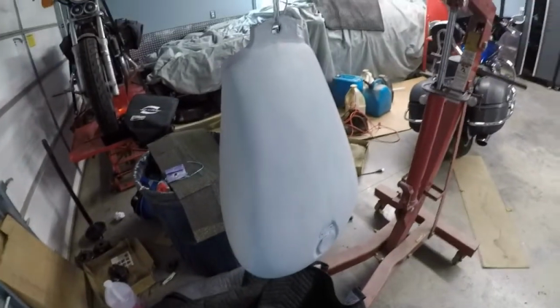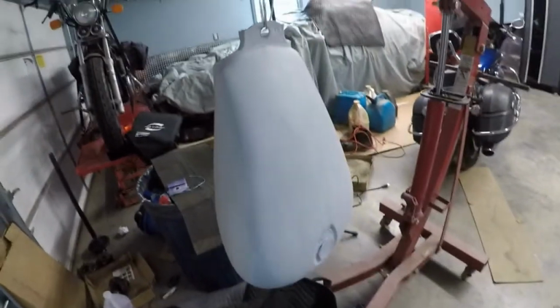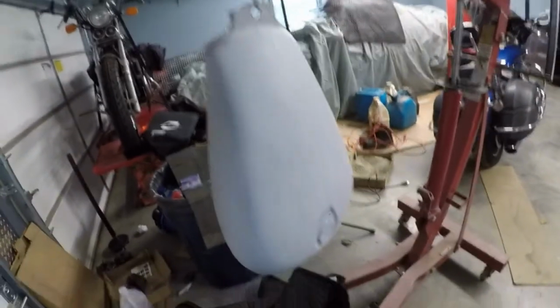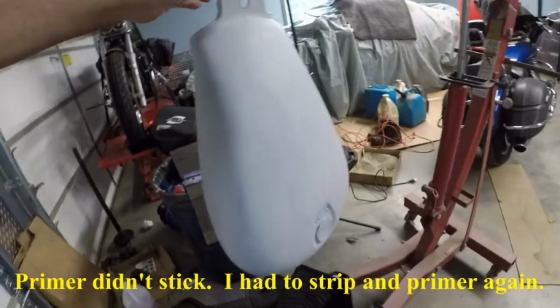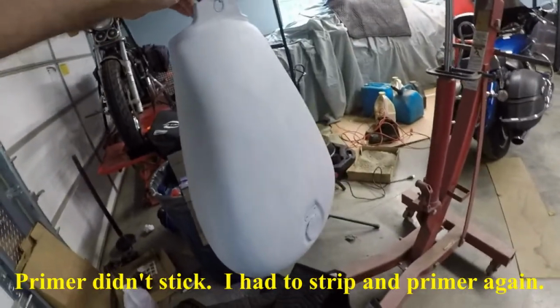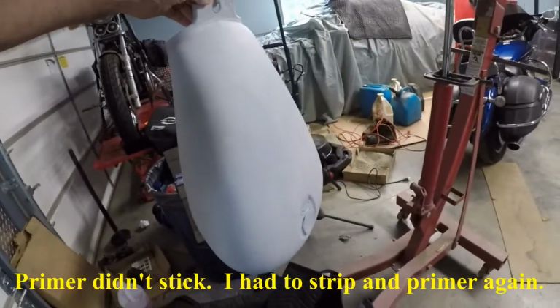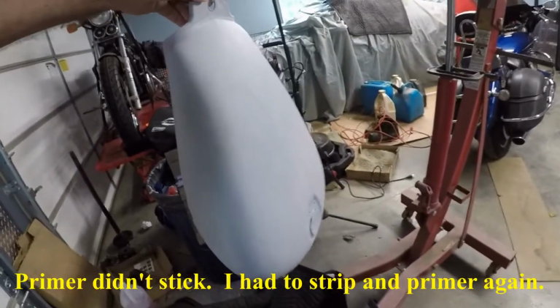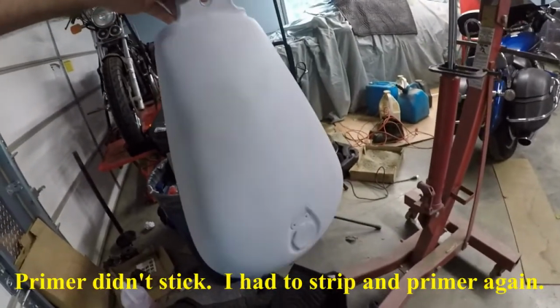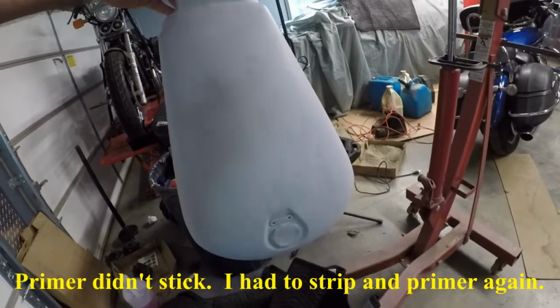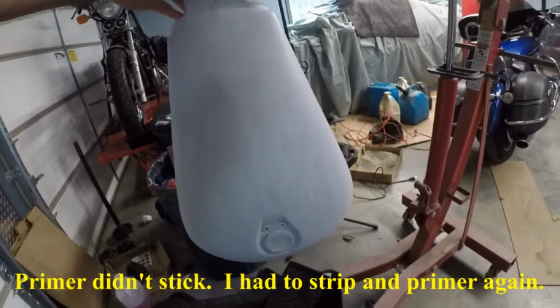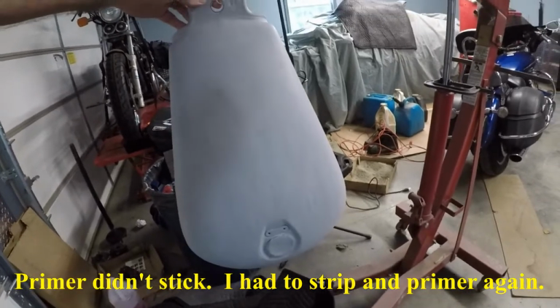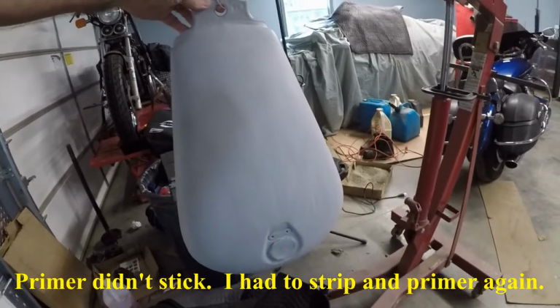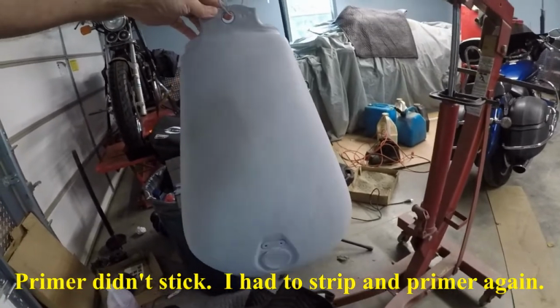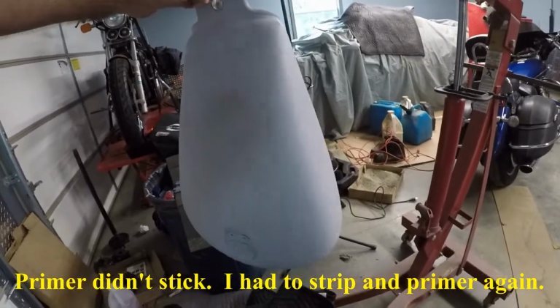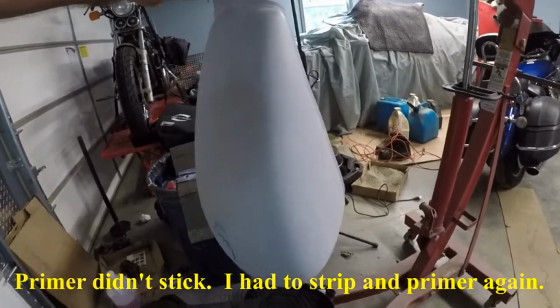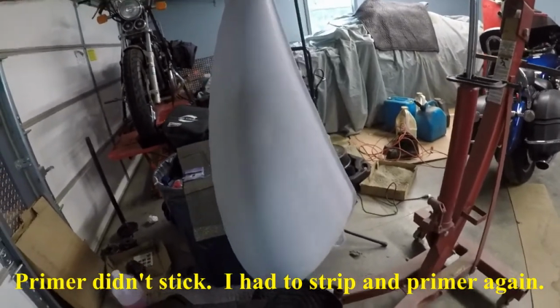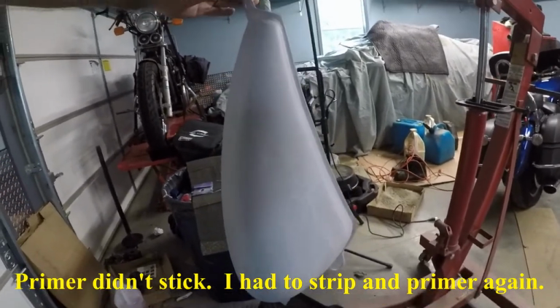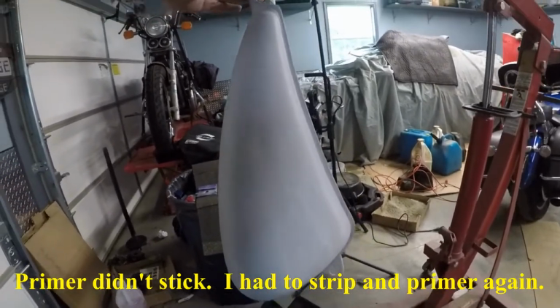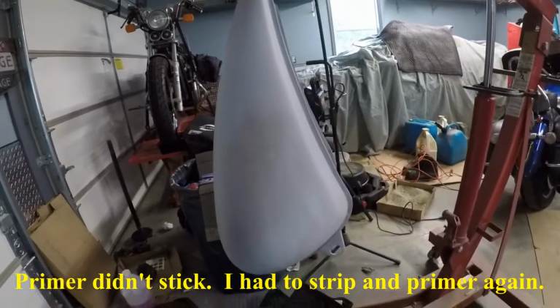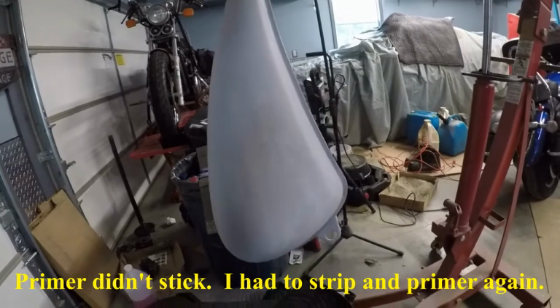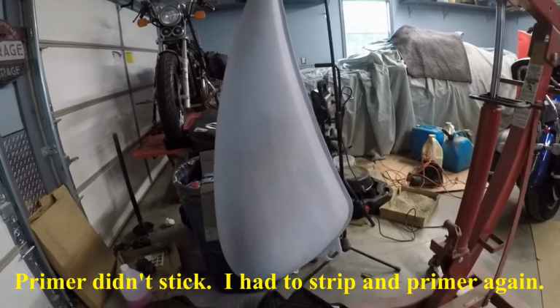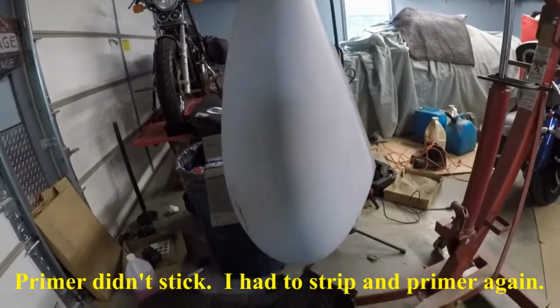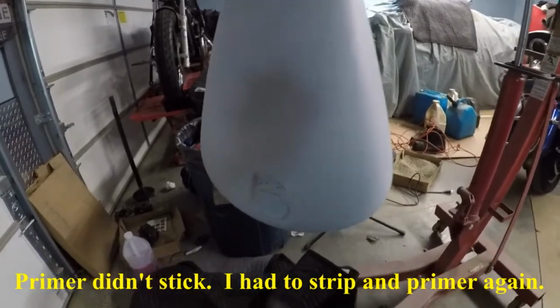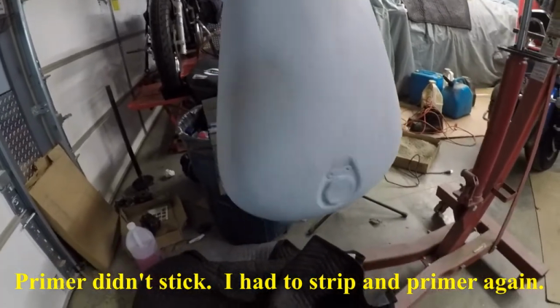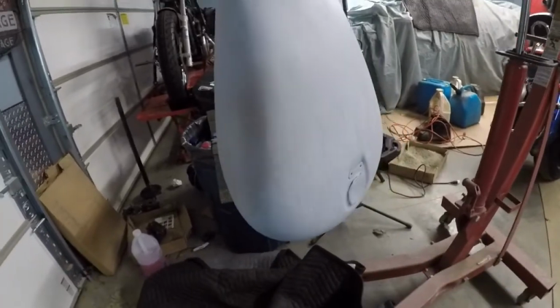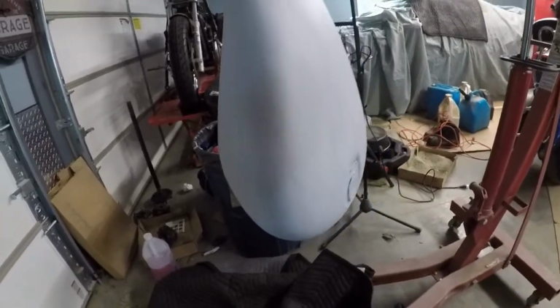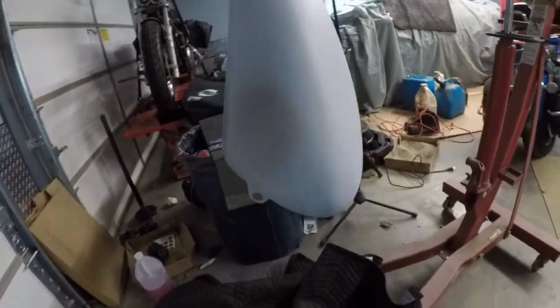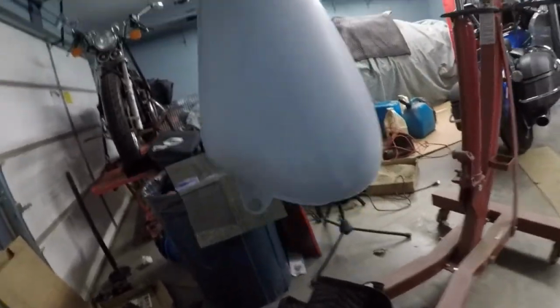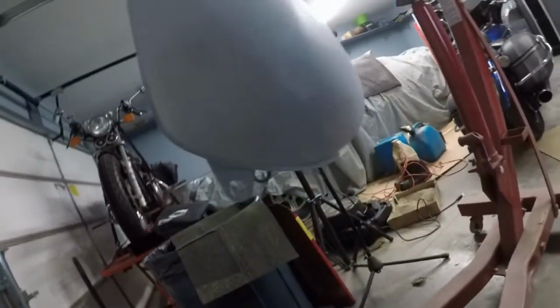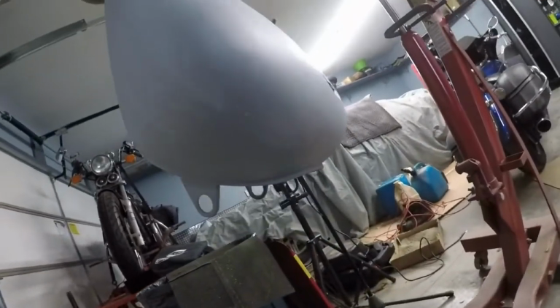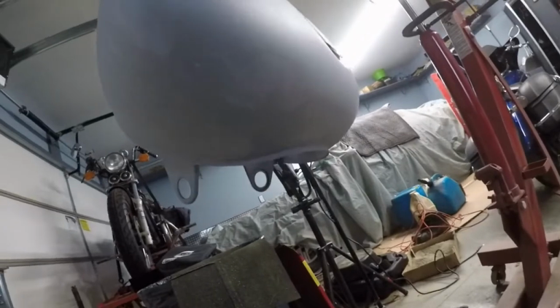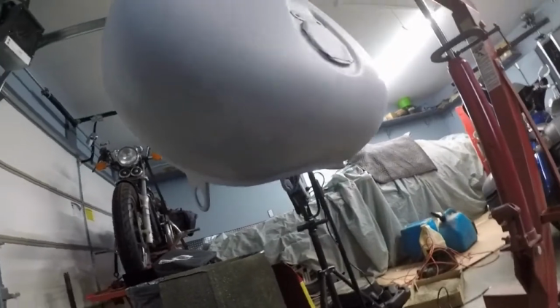This is the tank after three coats of primer, and it's actually looking a little rough. I'm going to sand it down, hopefully sand all that smooth, and then put a layer of paint on it.